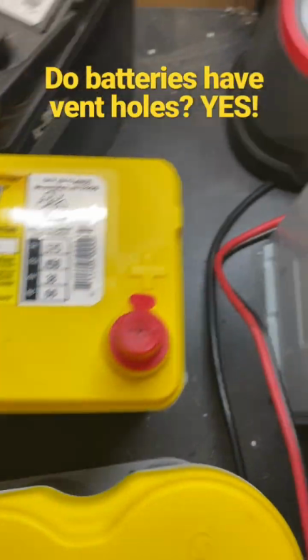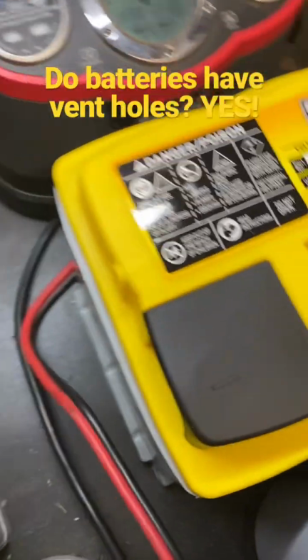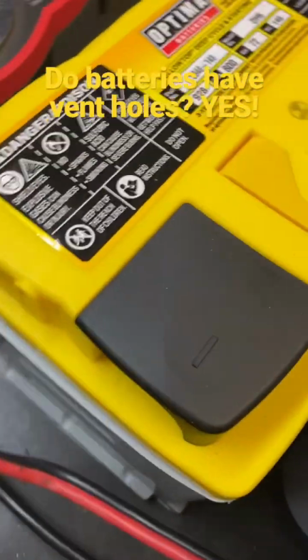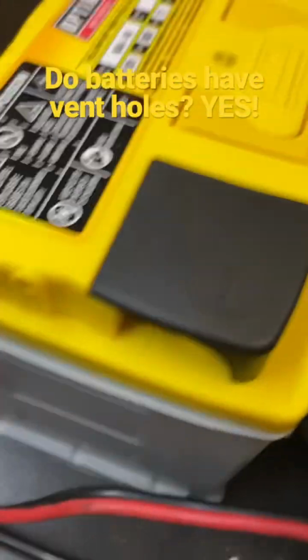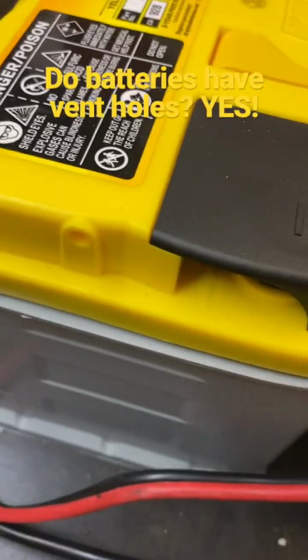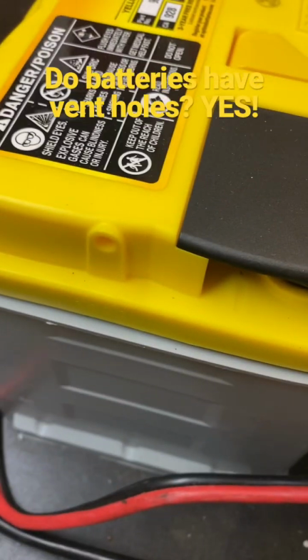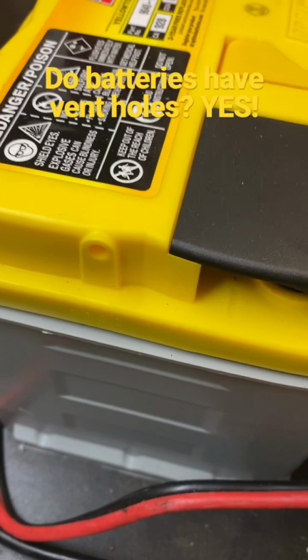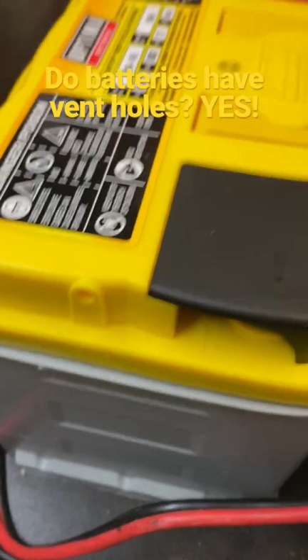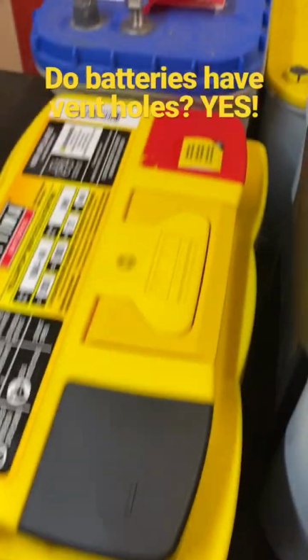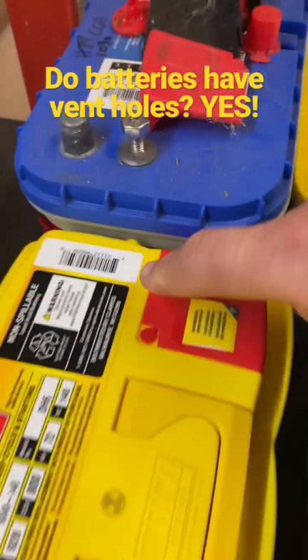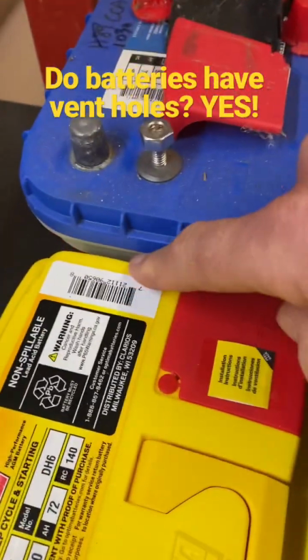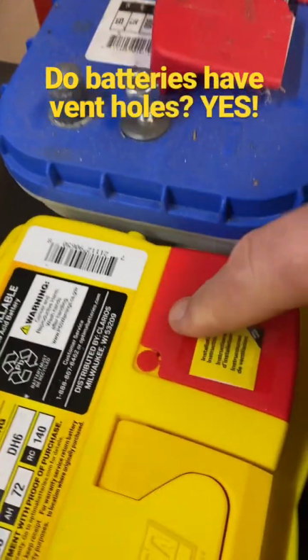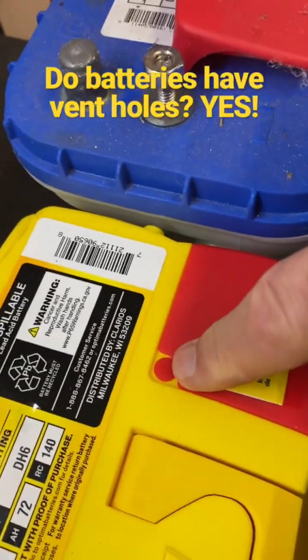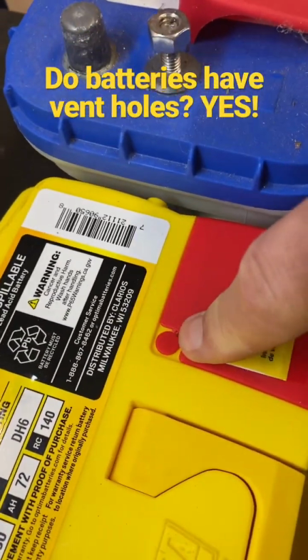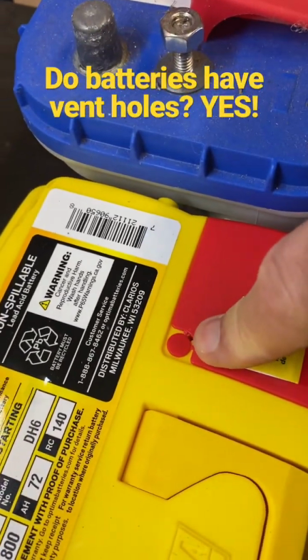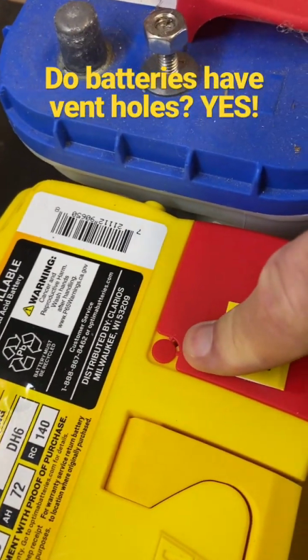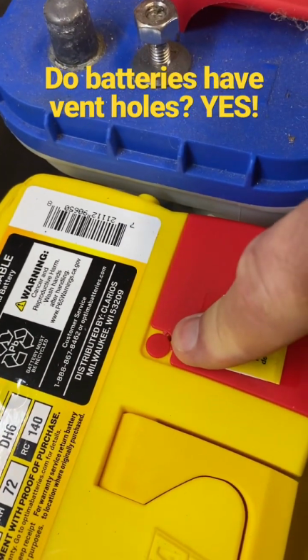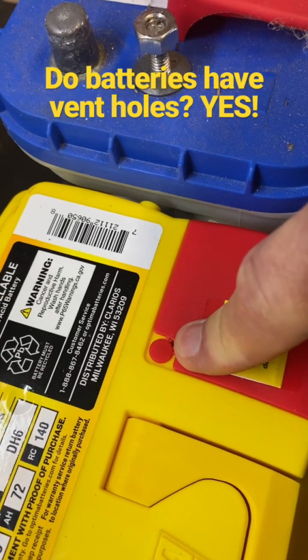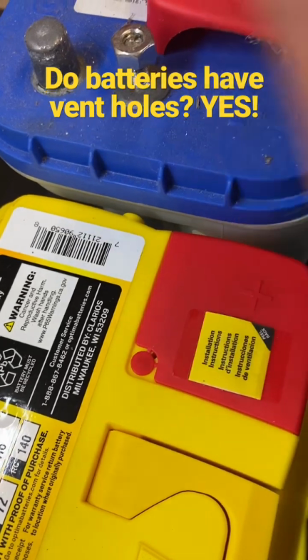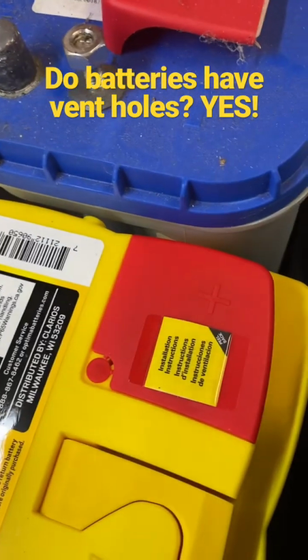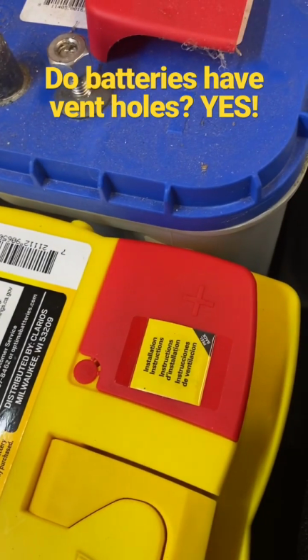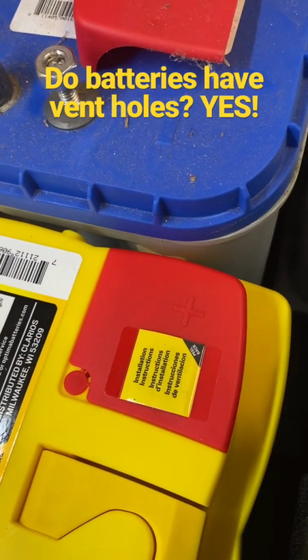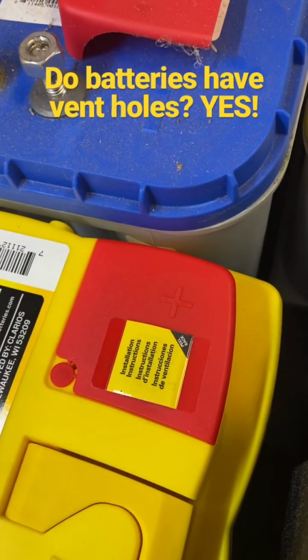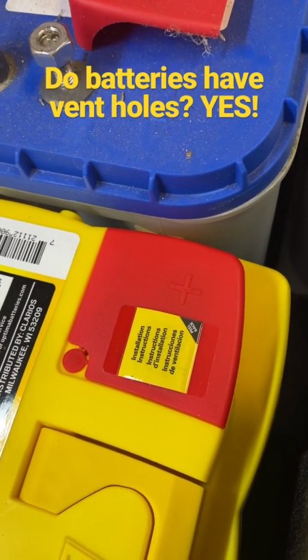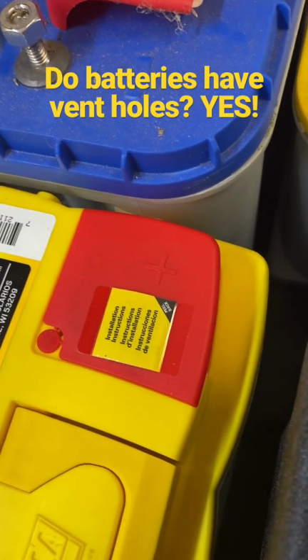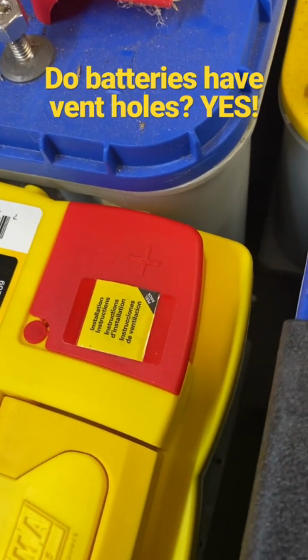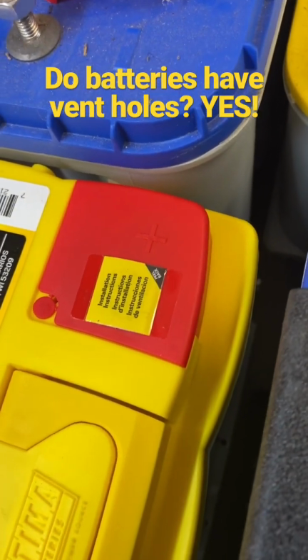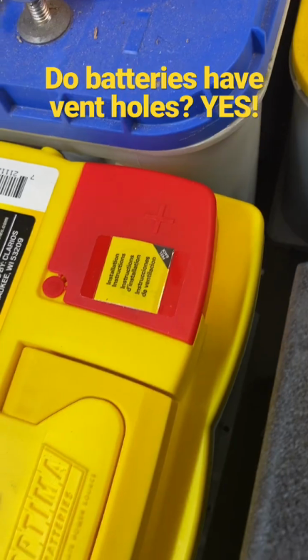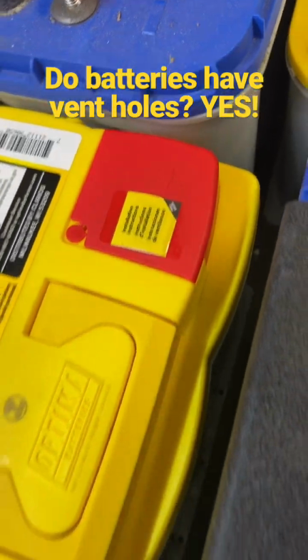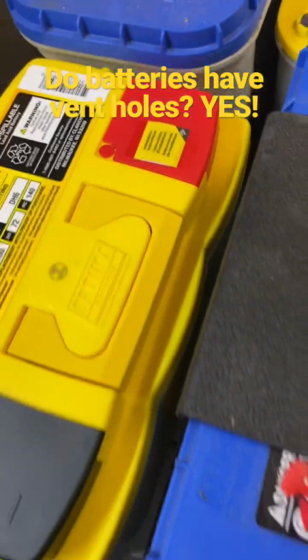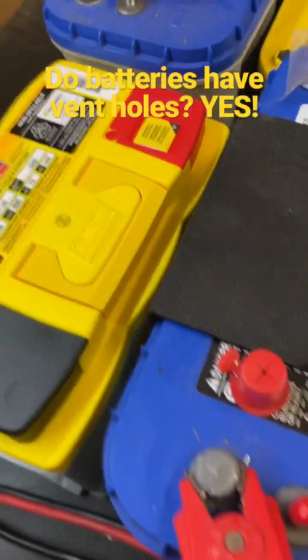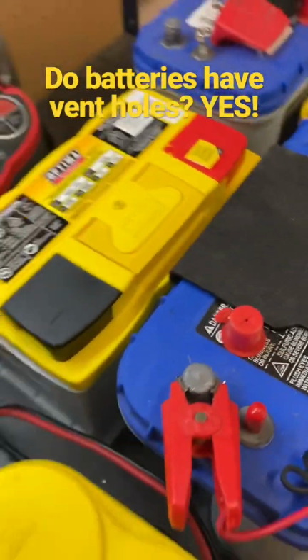Our DIN batteries have a hole right there and another one on this side. Right here you break this little plug off the corner of the positive terminal cover and plug in the other side if you're only using one of those vent sides.